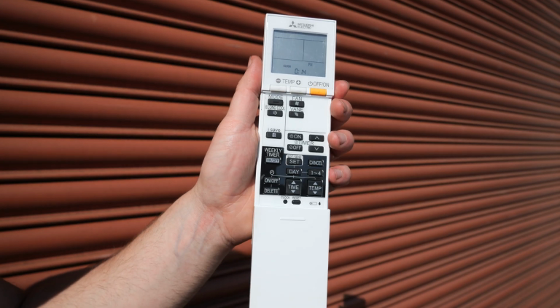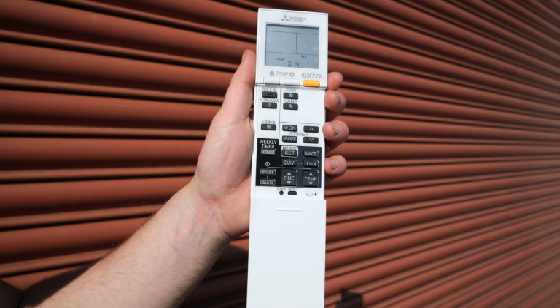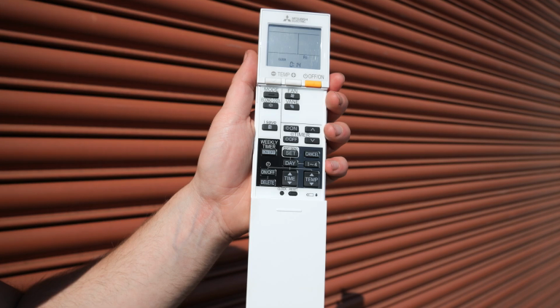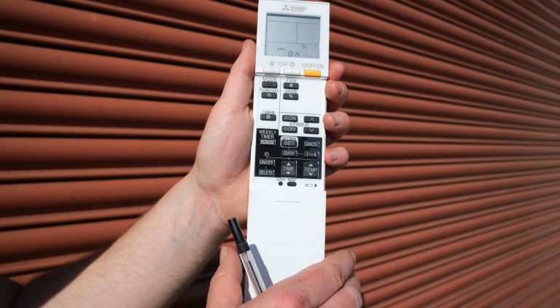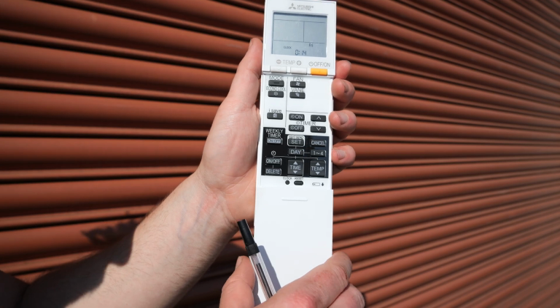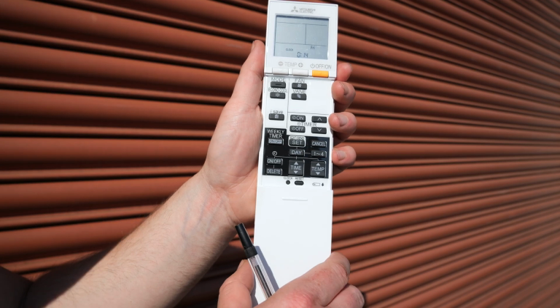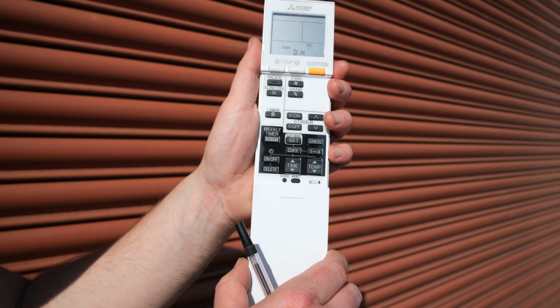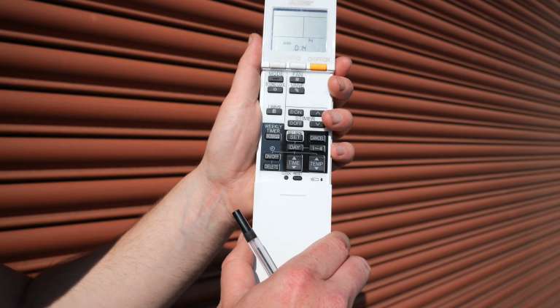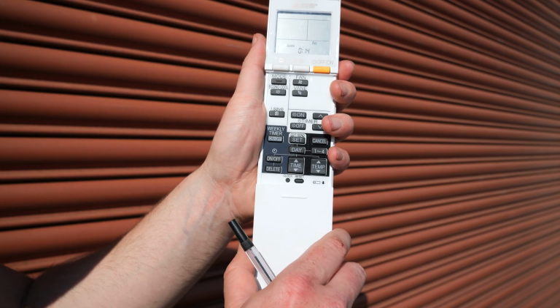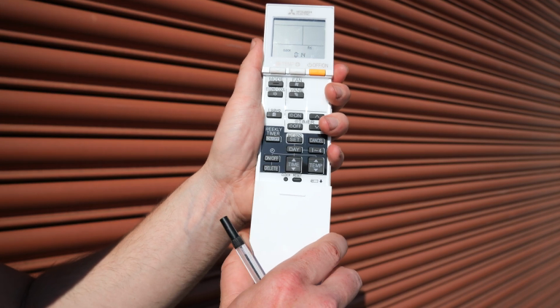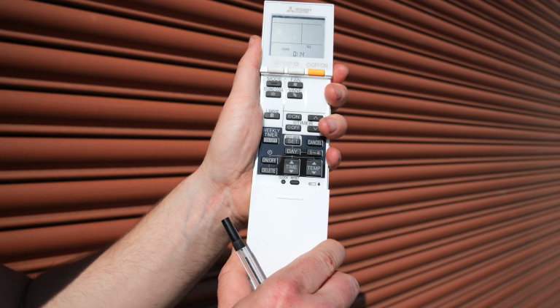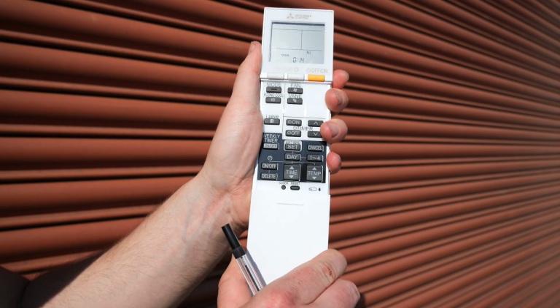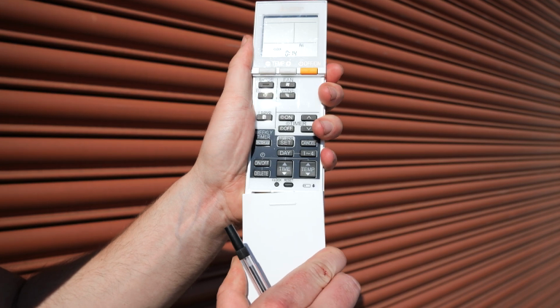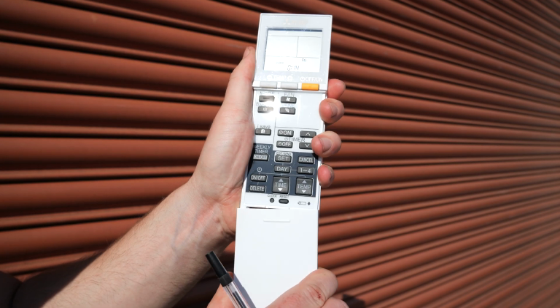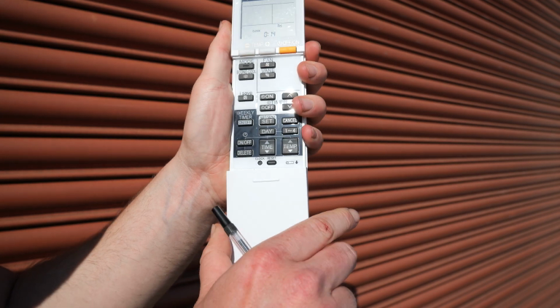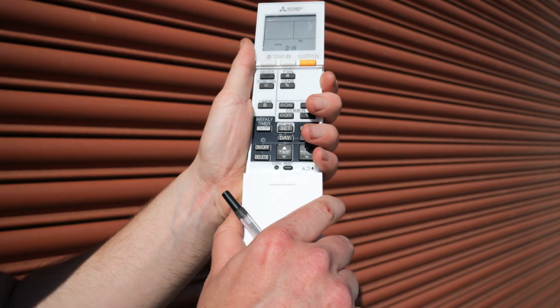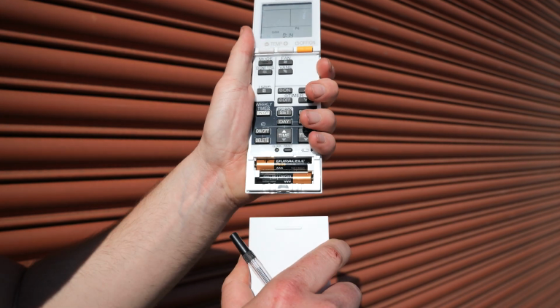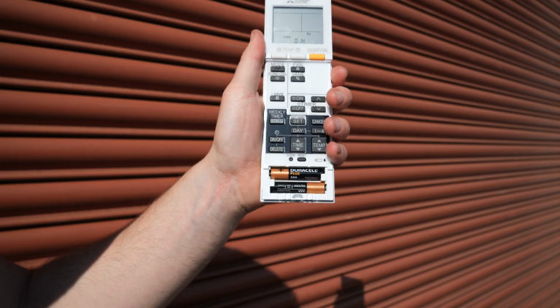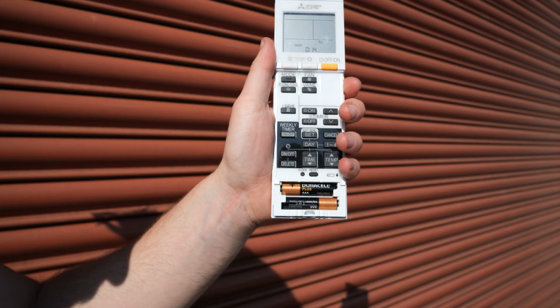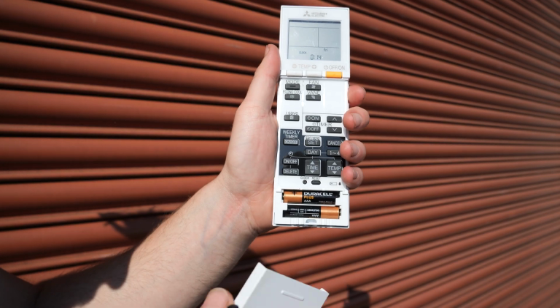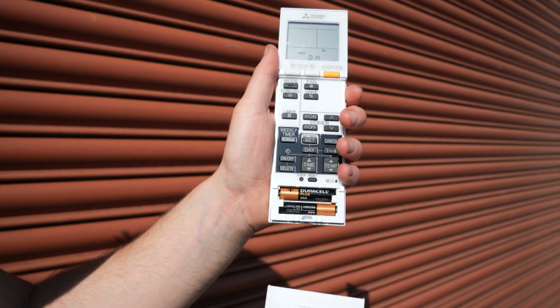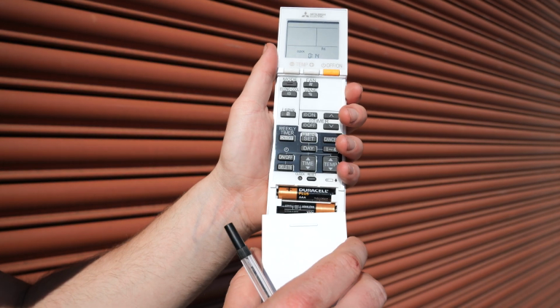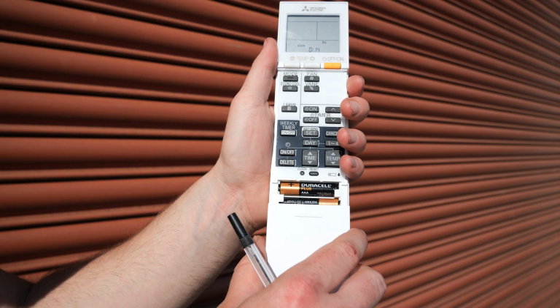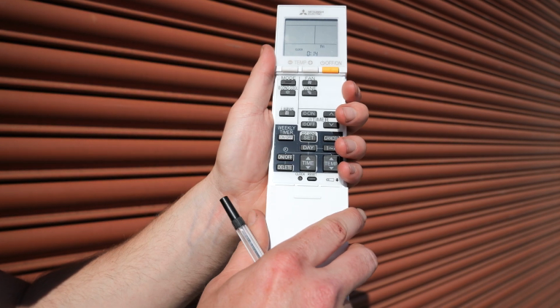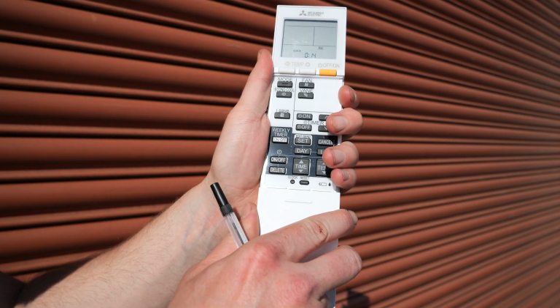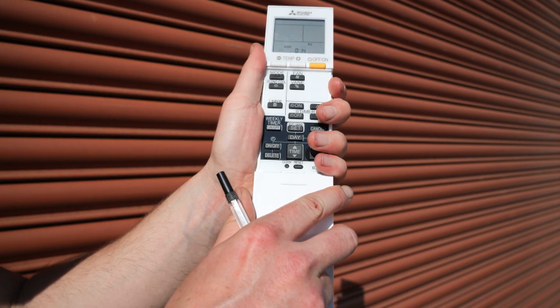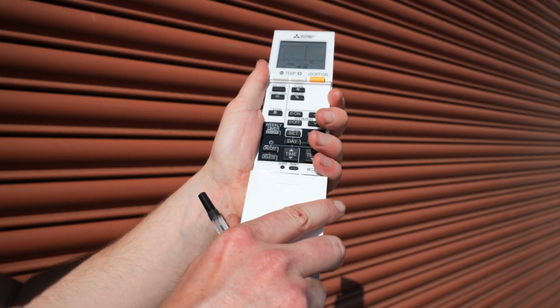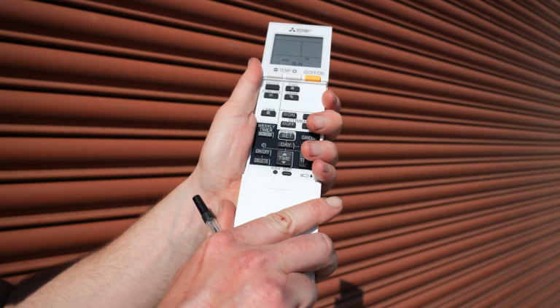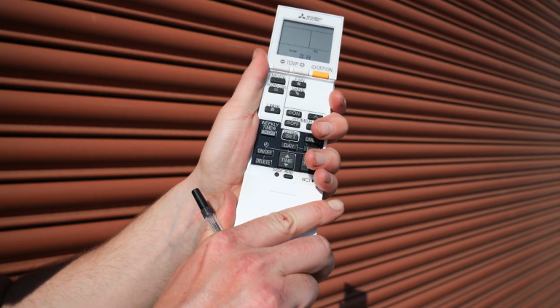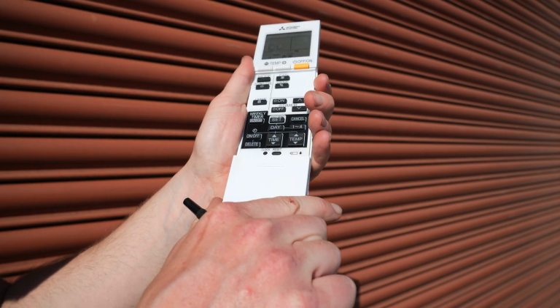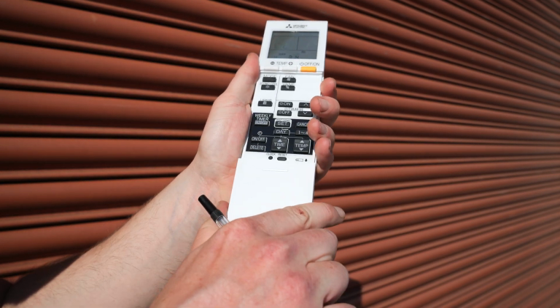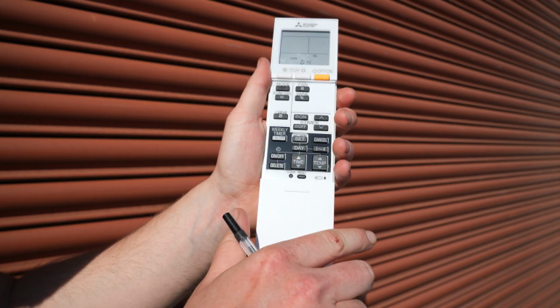To open up the cover, simply pull down. To access the batteries, give it a bit of a wiggle and eventually it'll come off — it uses triple A batteries — and then you can just squeeze it back on.